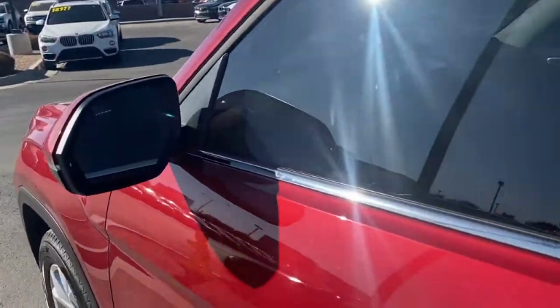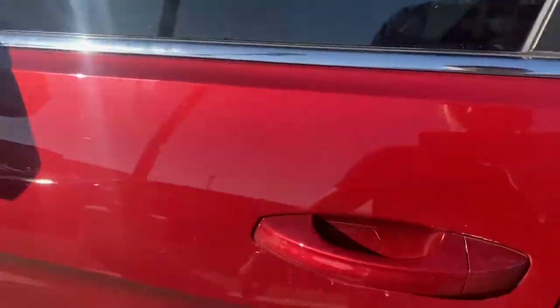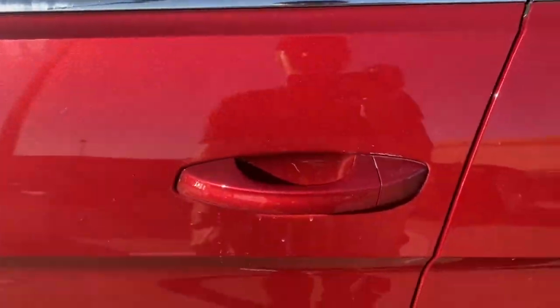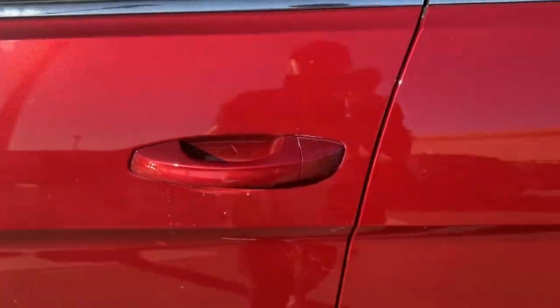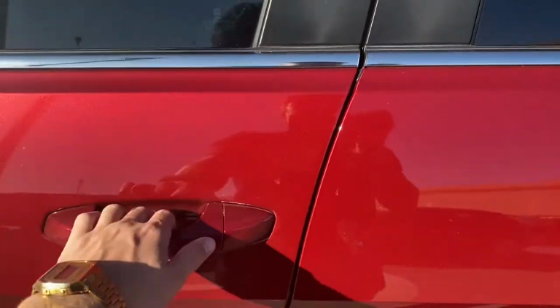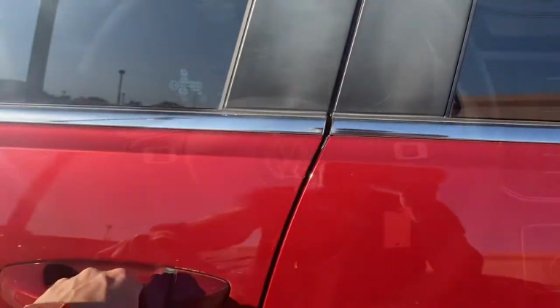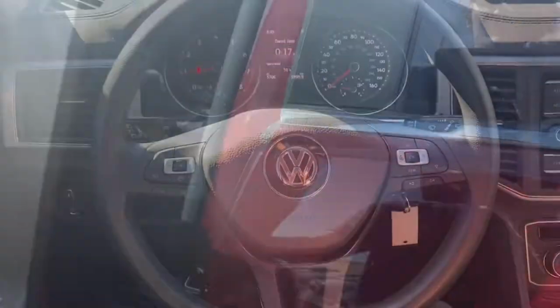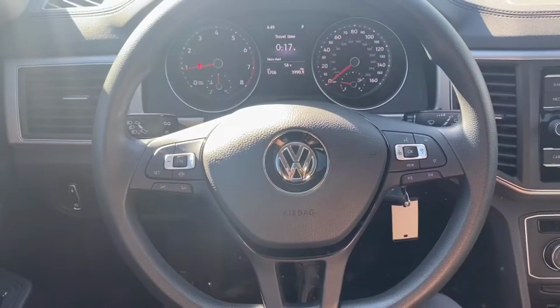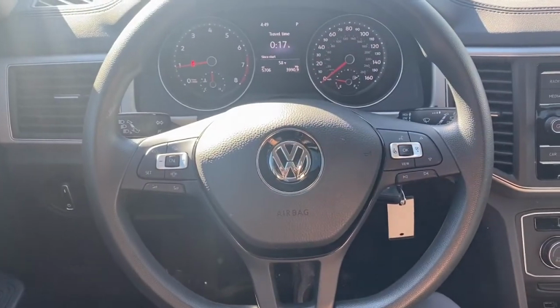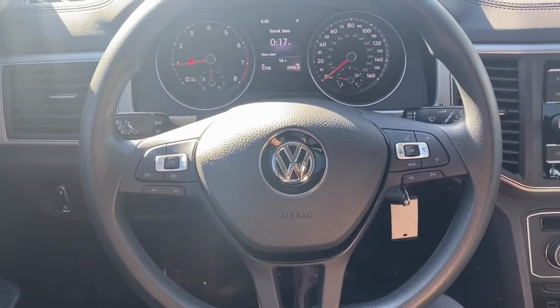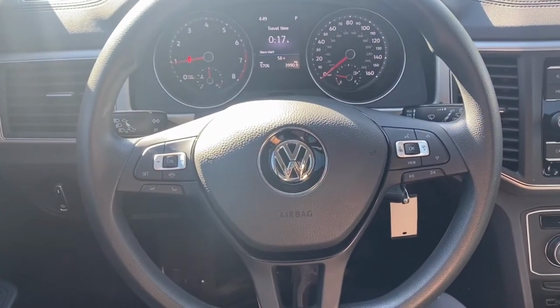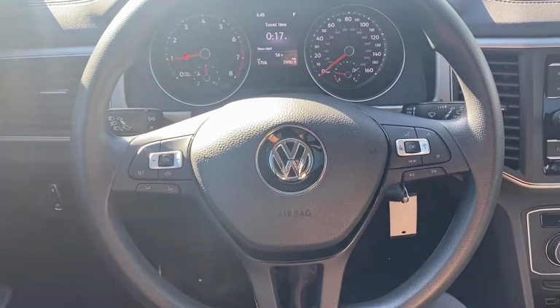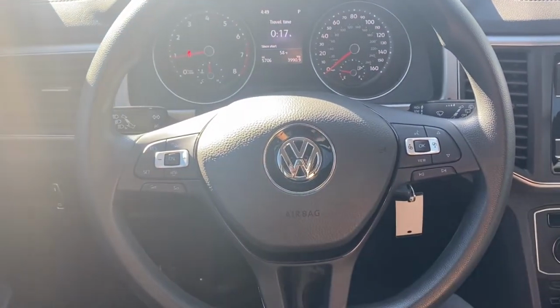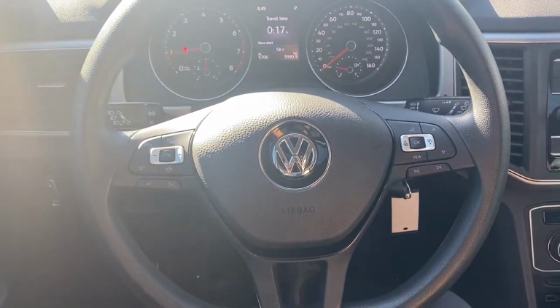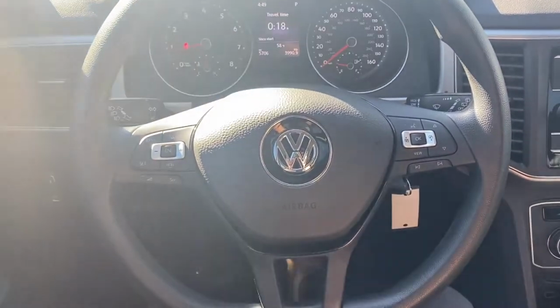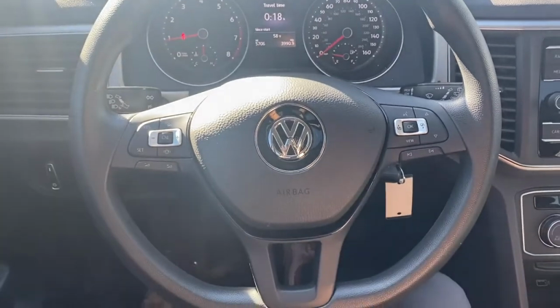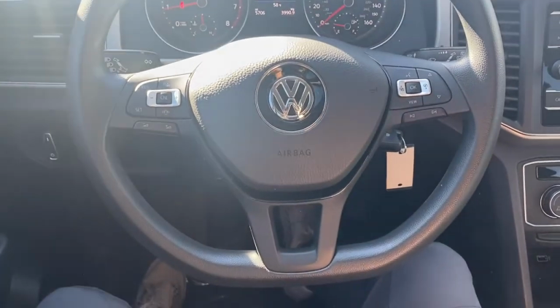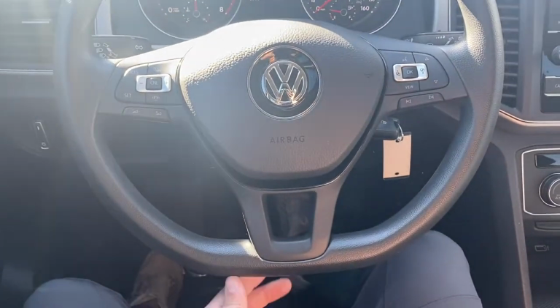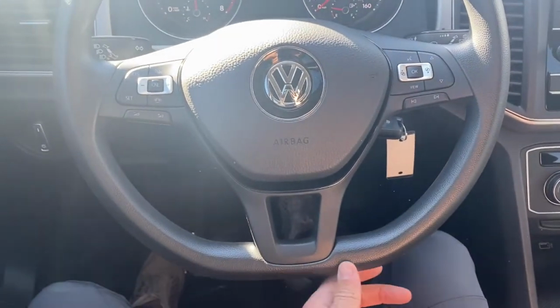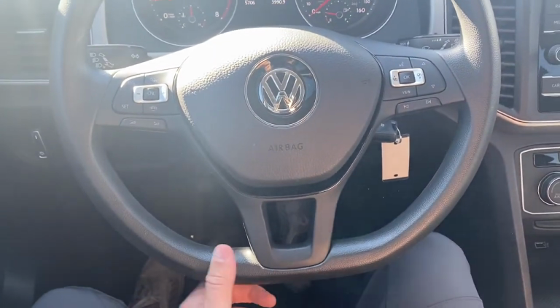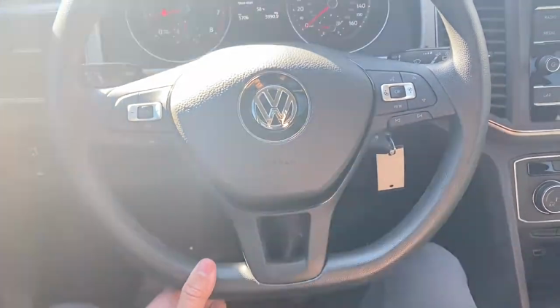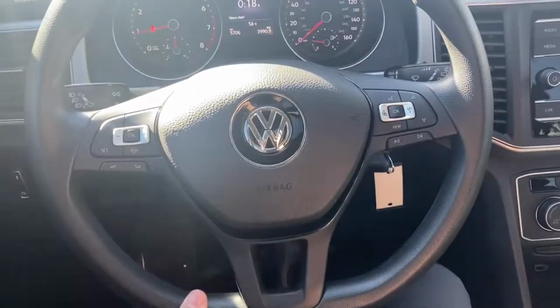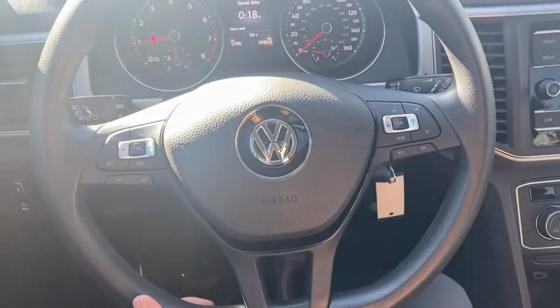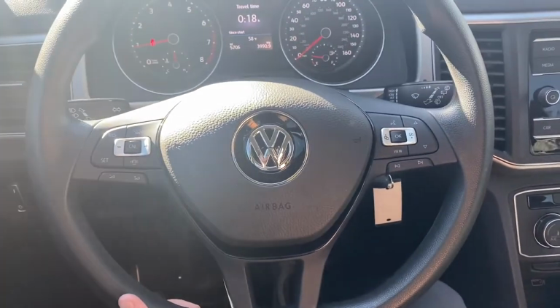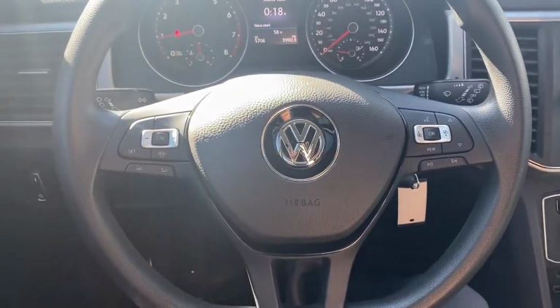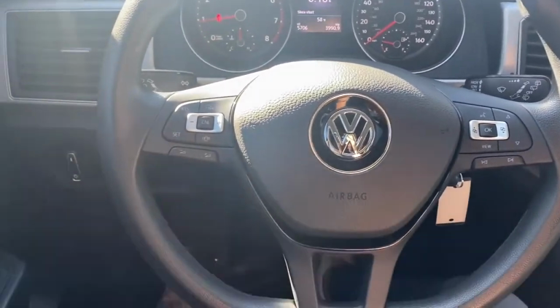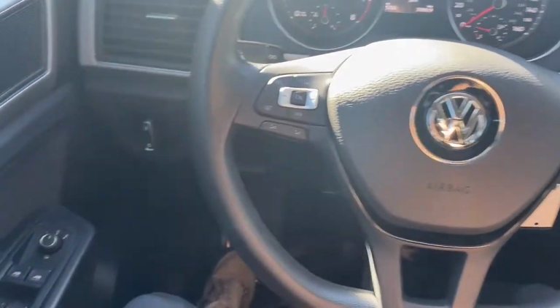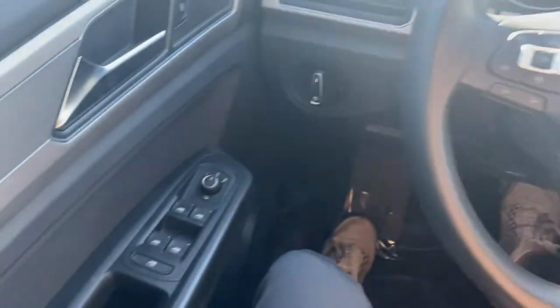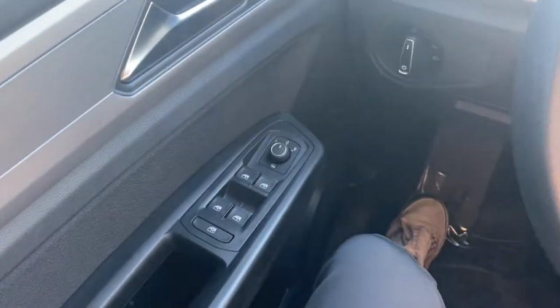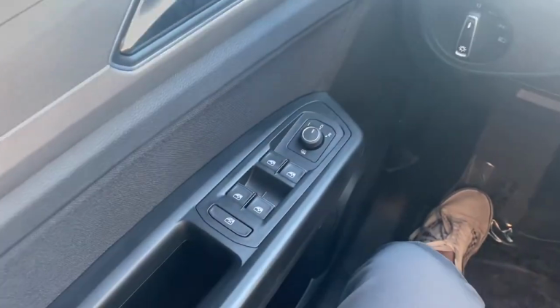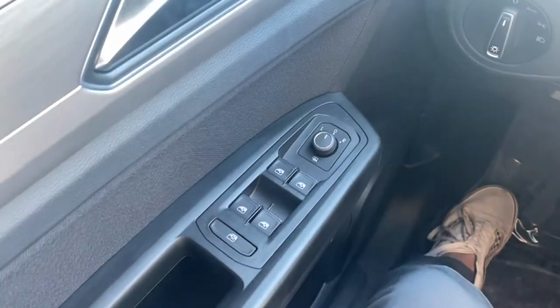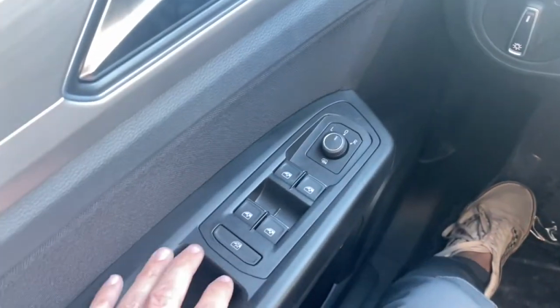Let's take a look at the interior of this Volkswagen Atlas — there are a lot of features to go through. Starting up on the steering wheel, it's flat-bottomed and comes with Bluetooth capabilities, voice control, cruise control.